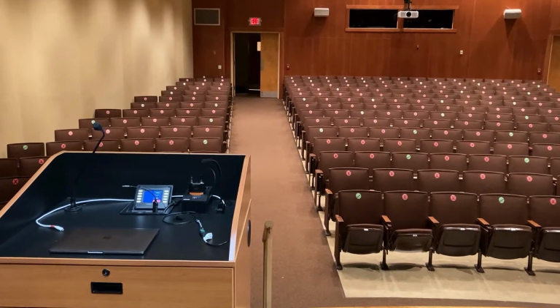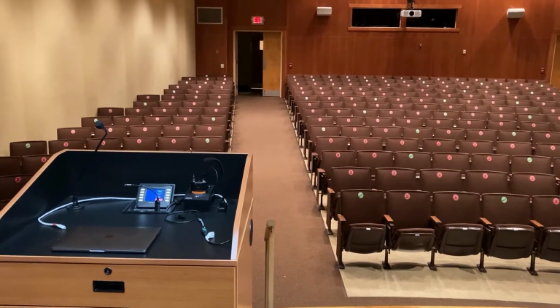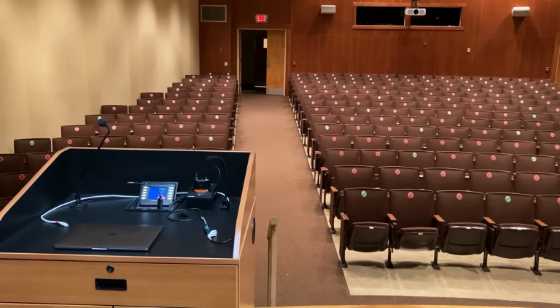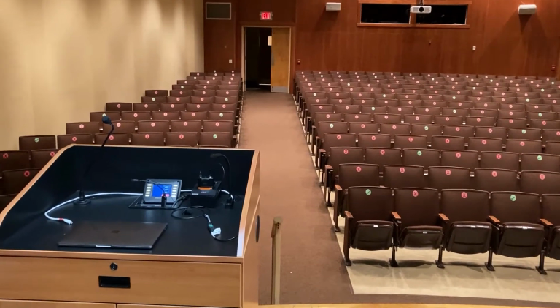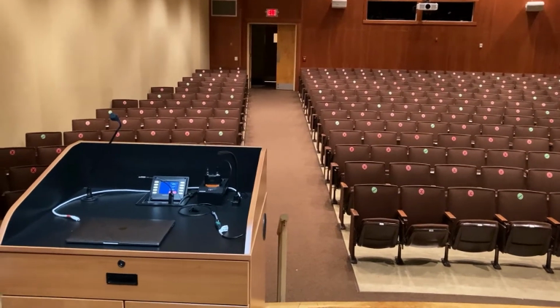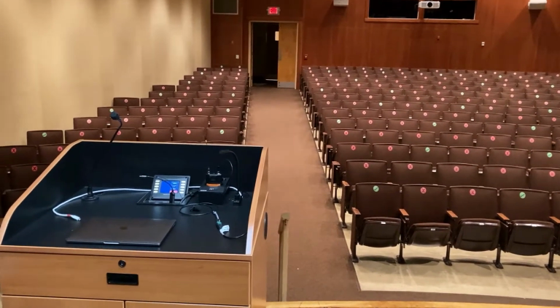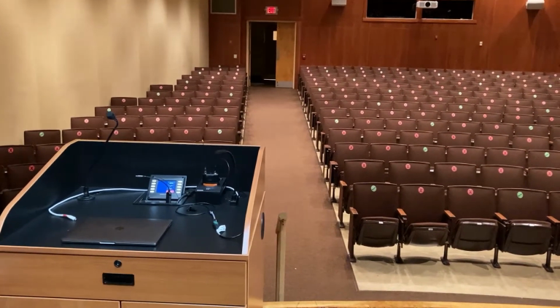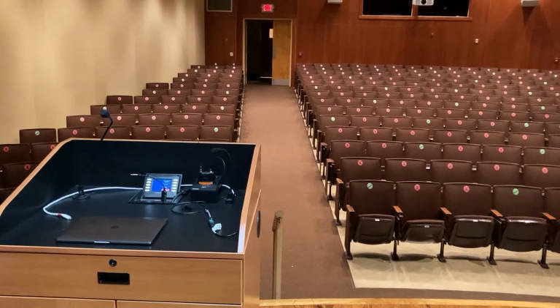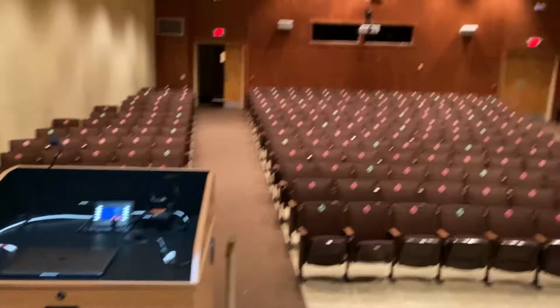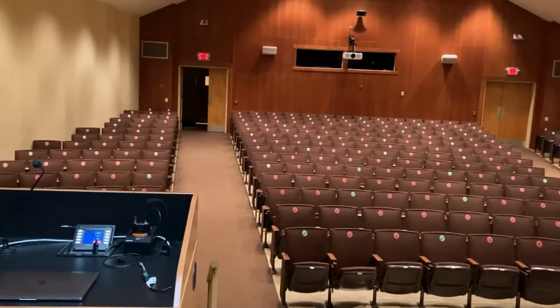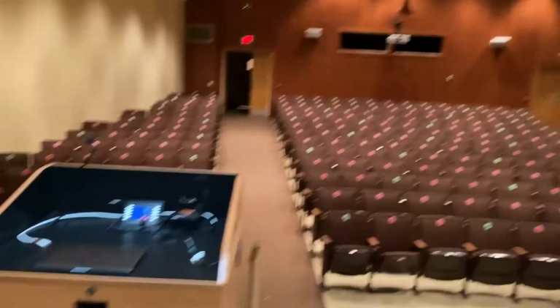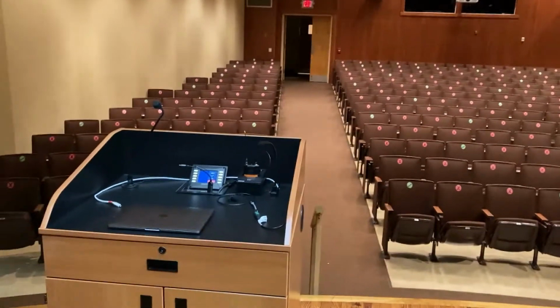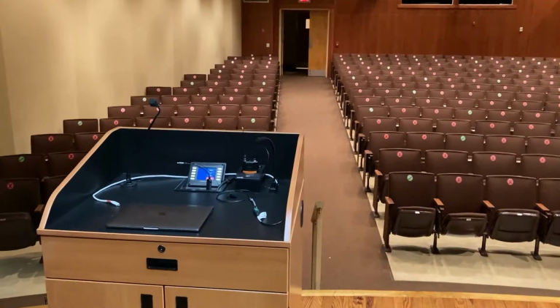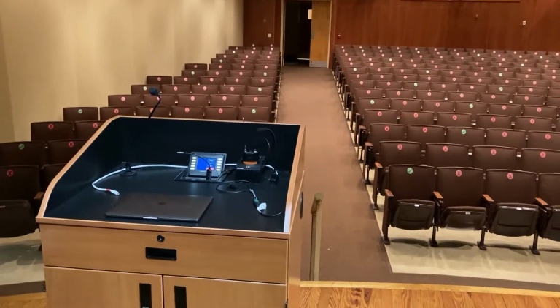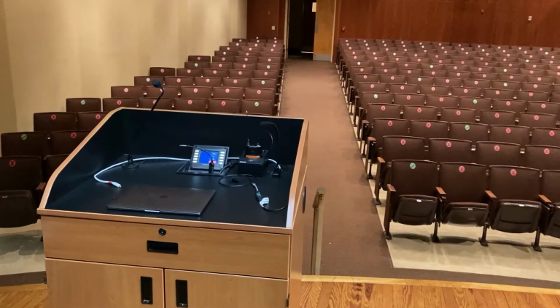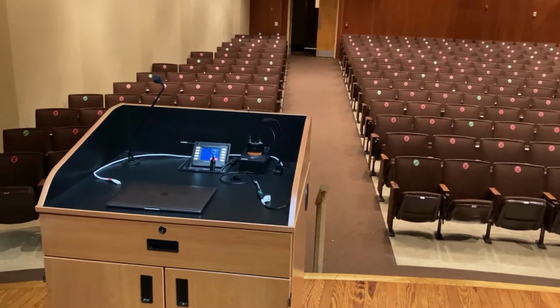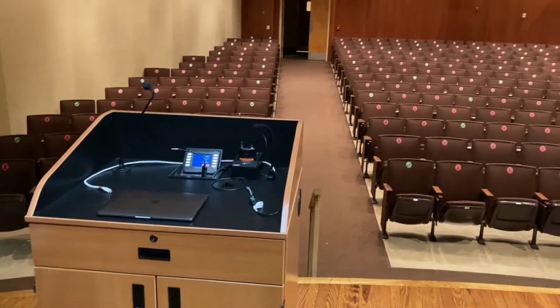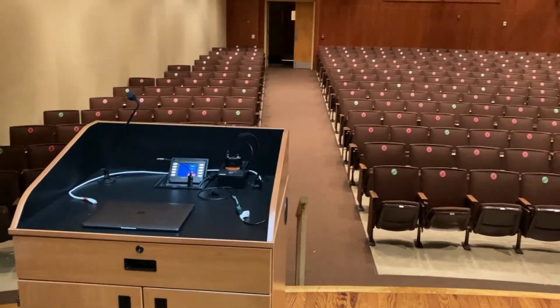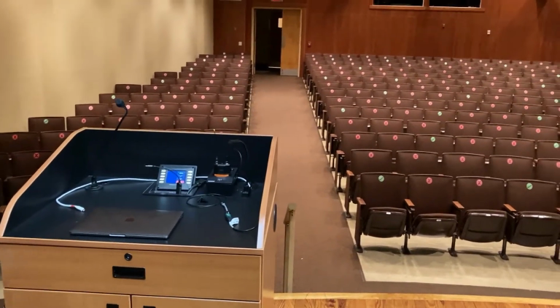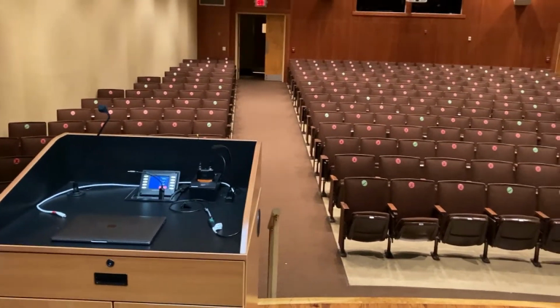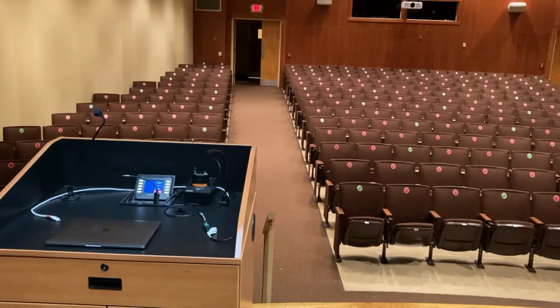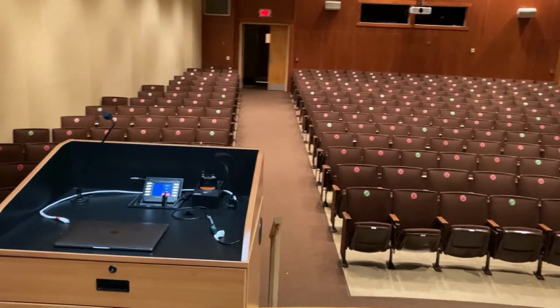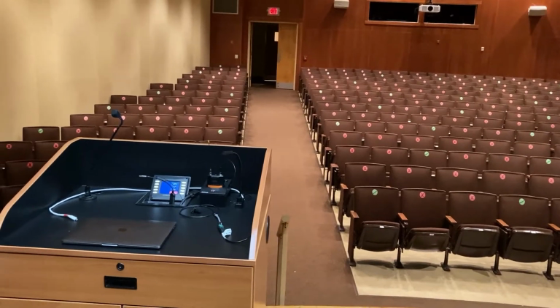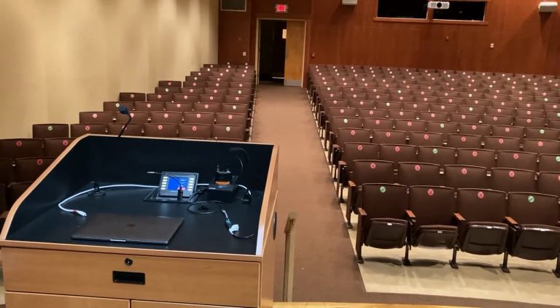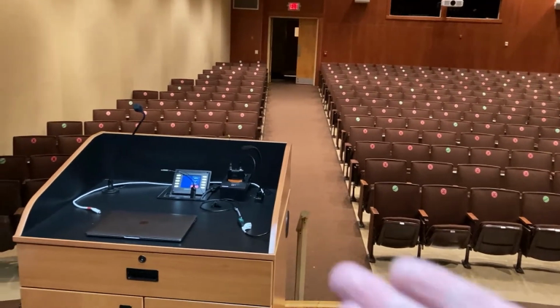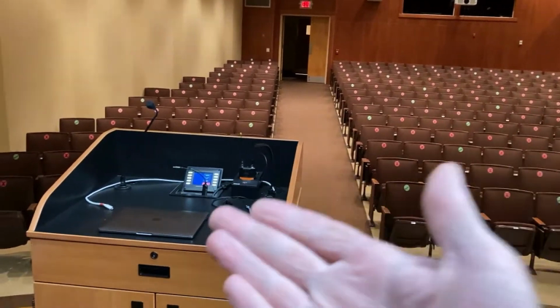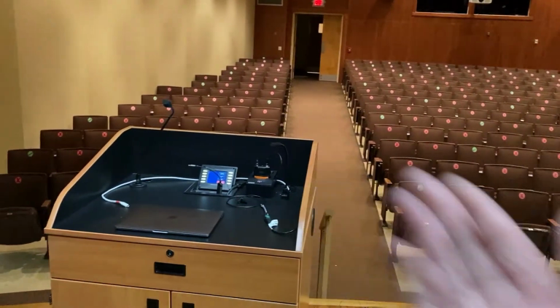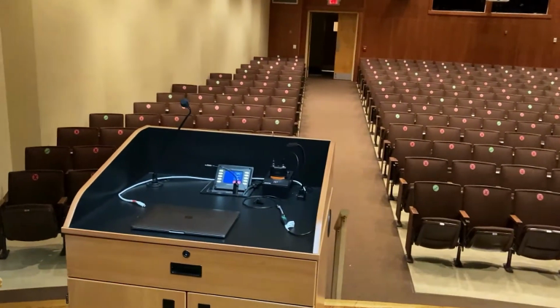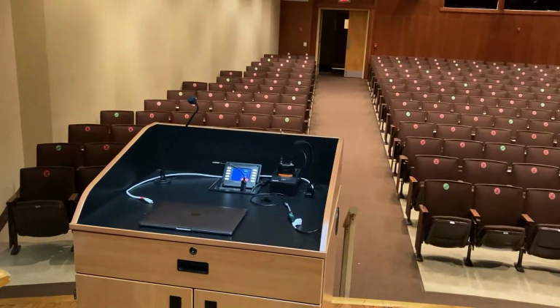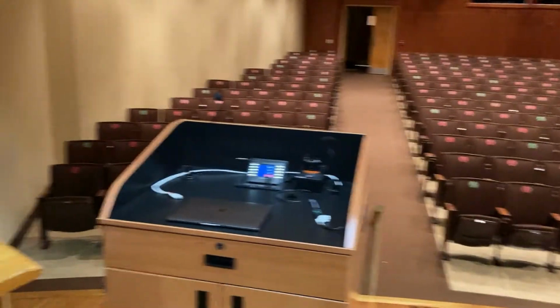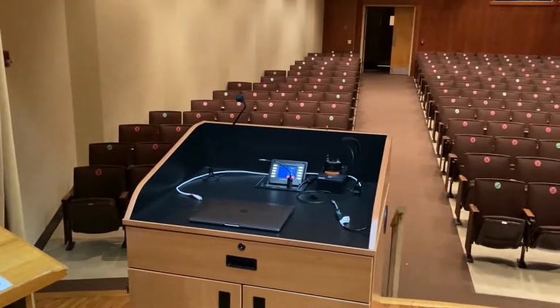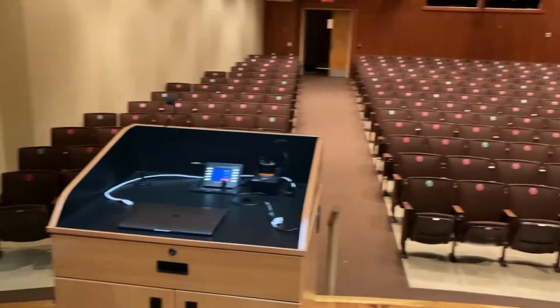Hello, and in this video we're going to show you how to get started quickly in Prosser Auditorium using your own MacBook. We're also going to show you how to use Zoom with the equipment that is provided here in Prosser Auditorium at the Instructor Station.